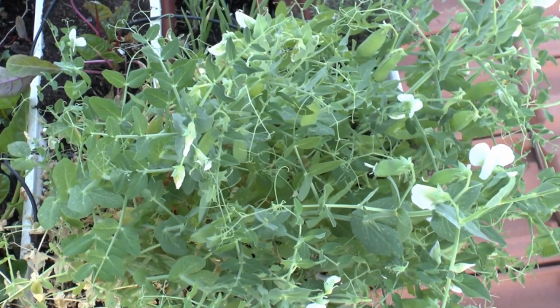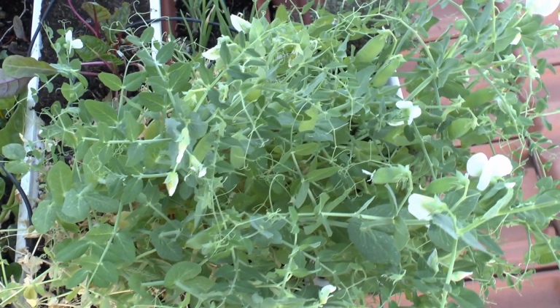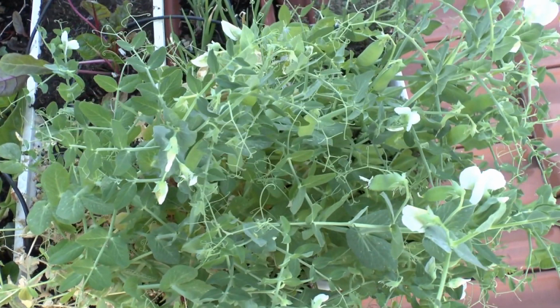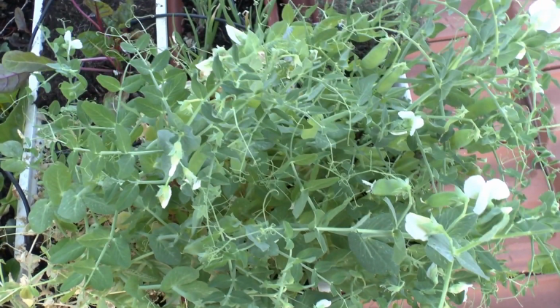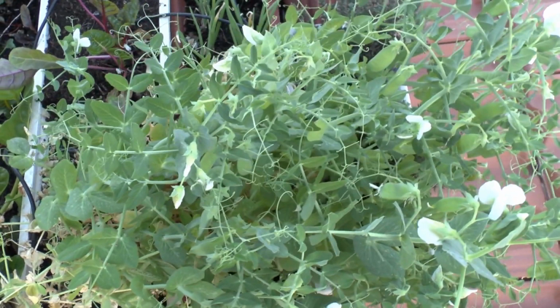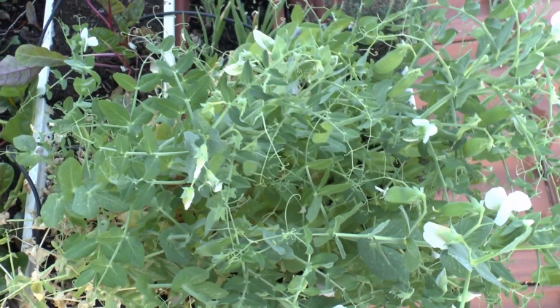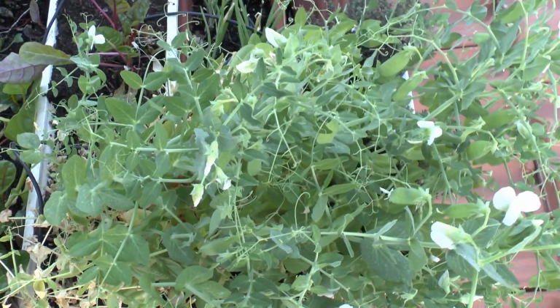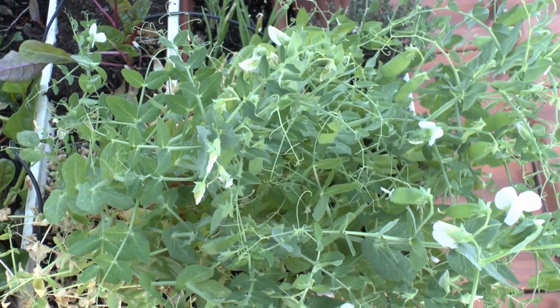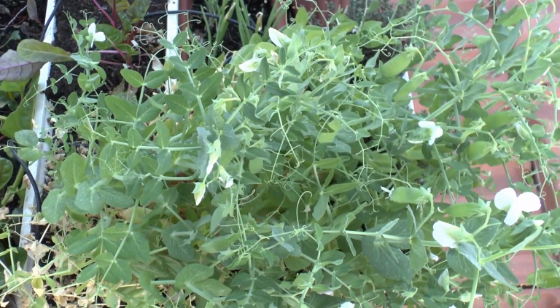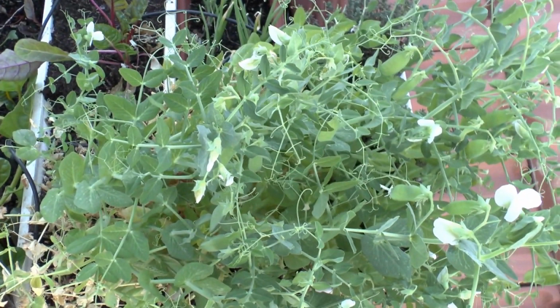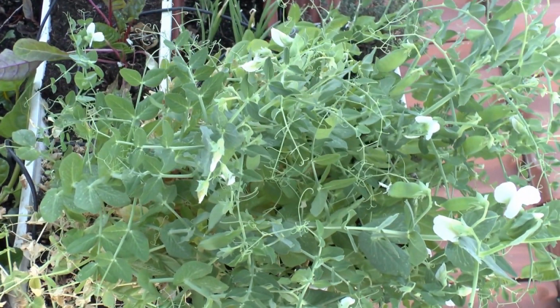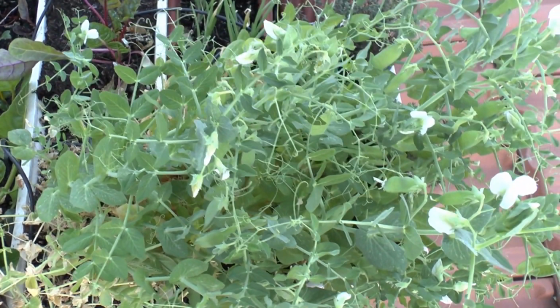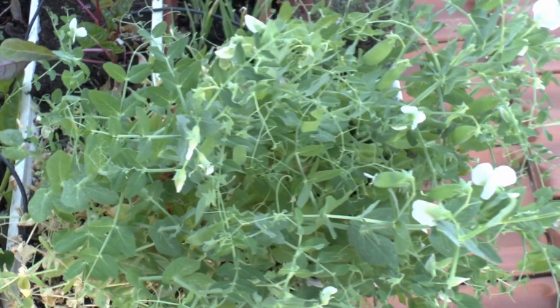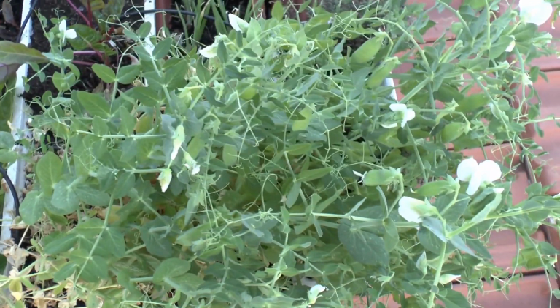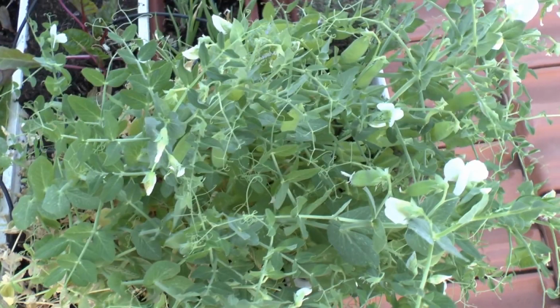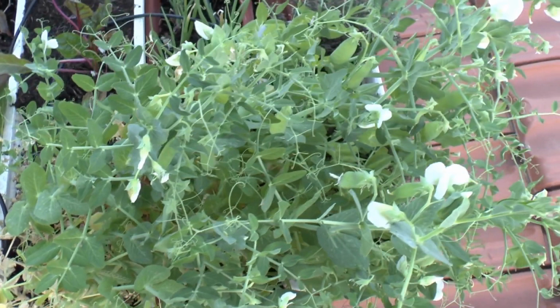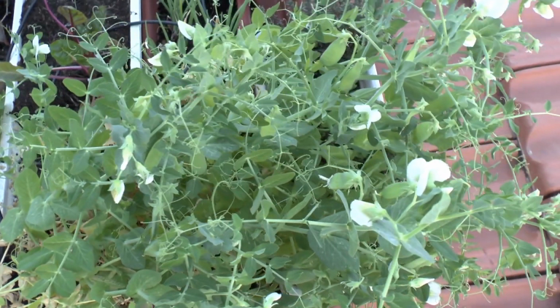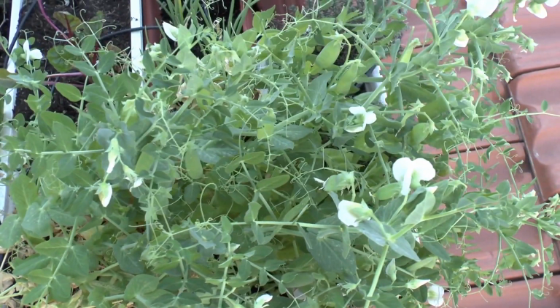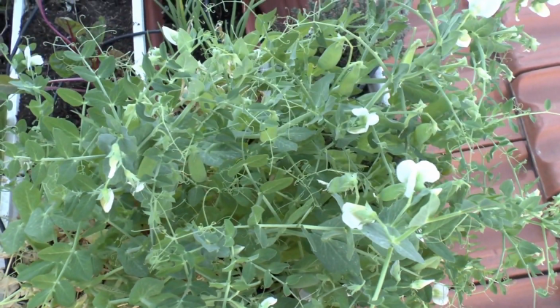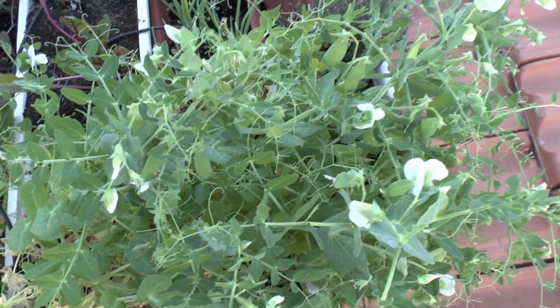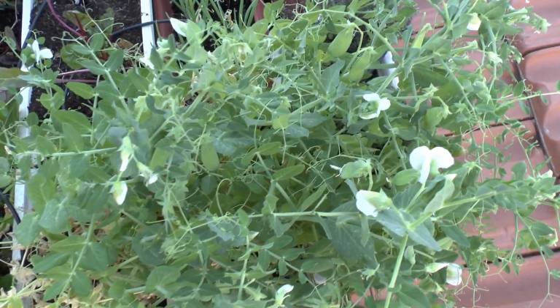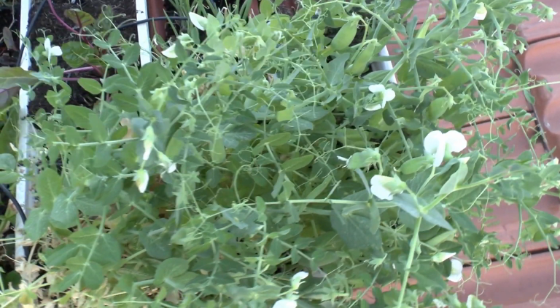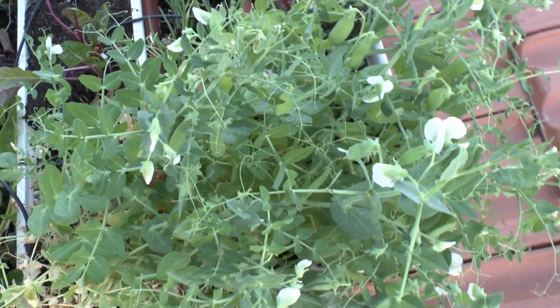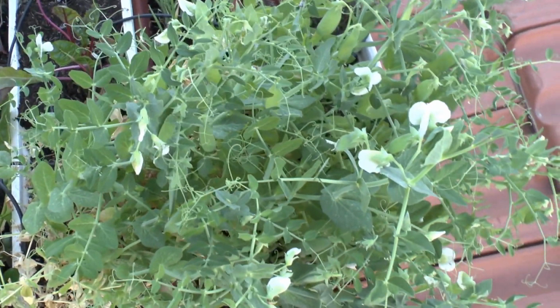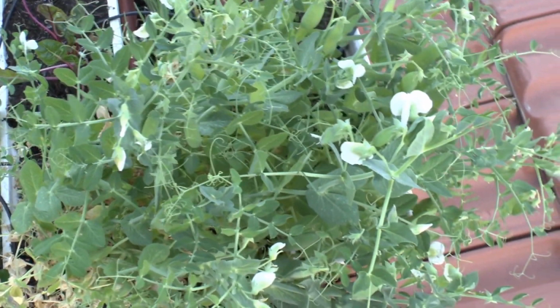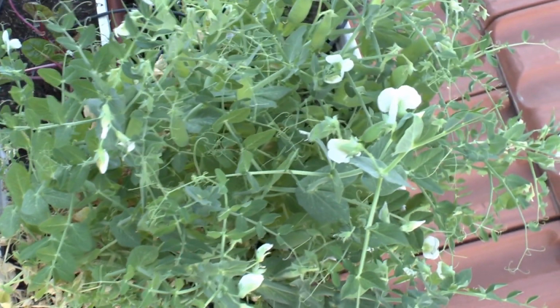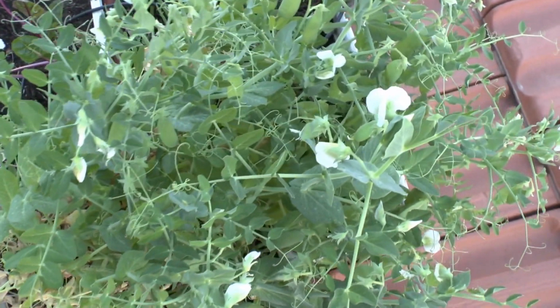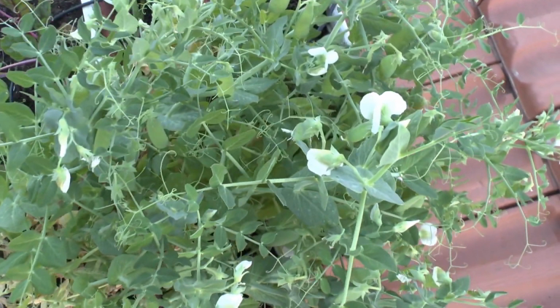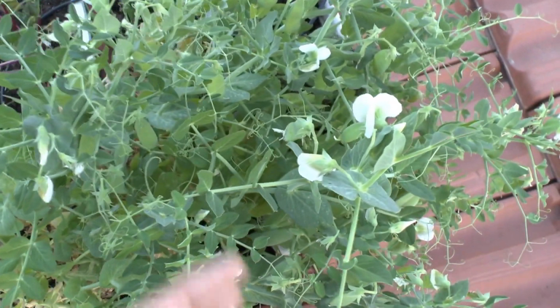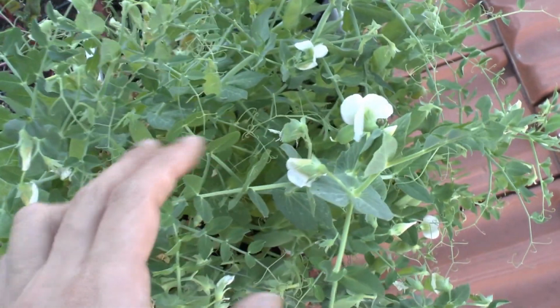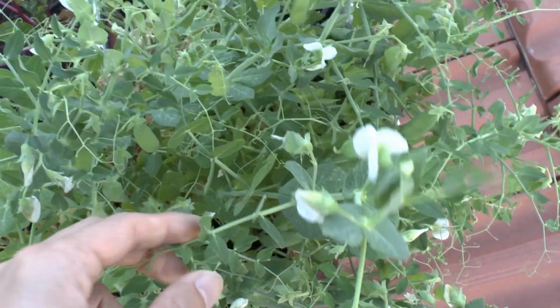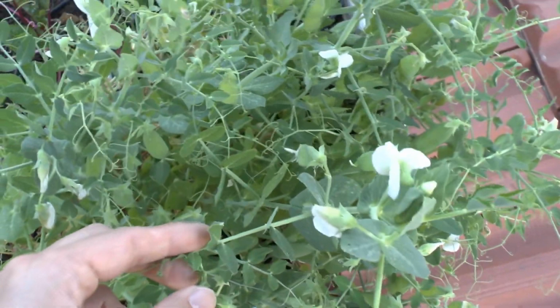That's all from growplants.org. Don't forget to visit our website, subscribe to our channel, and of course like this video about these sweet peas that are very, very delicious.